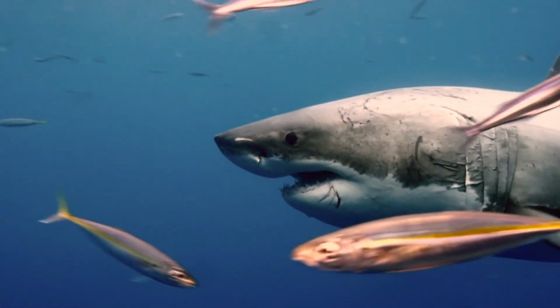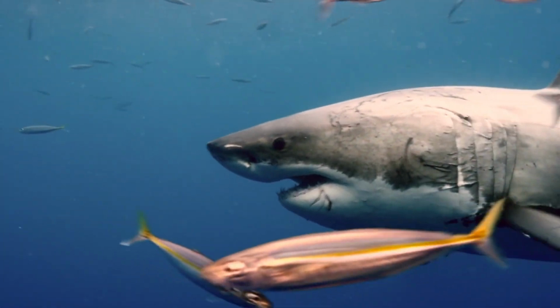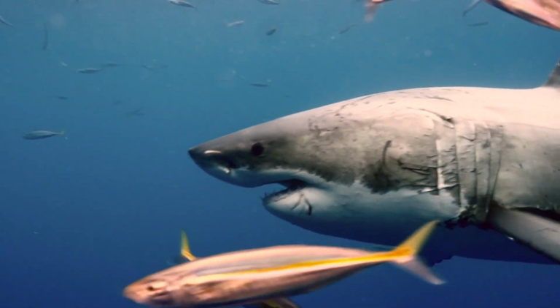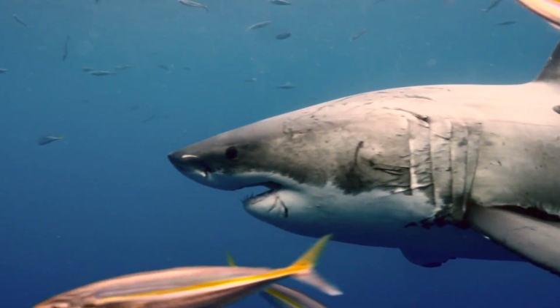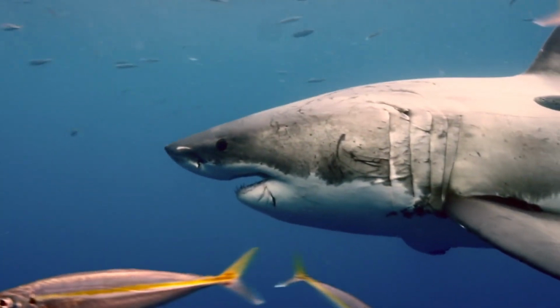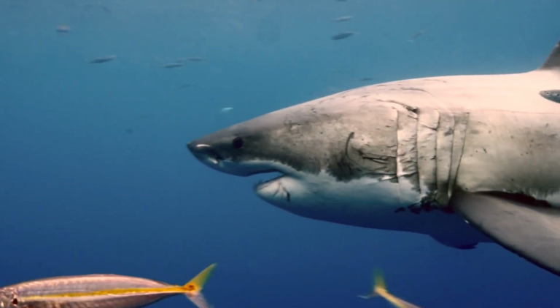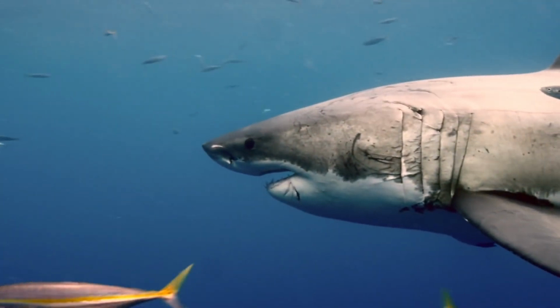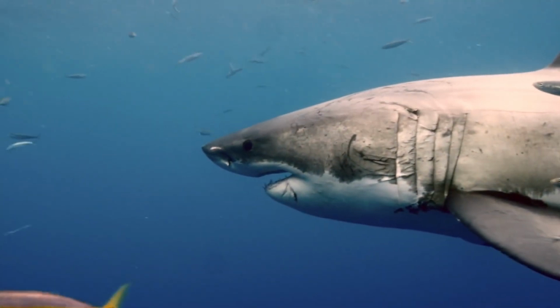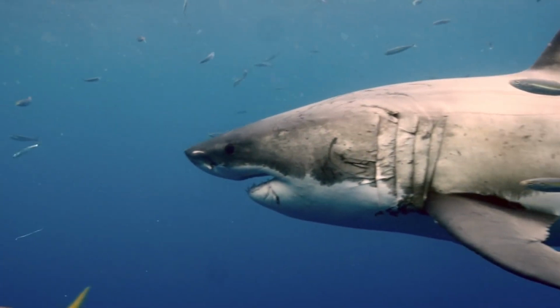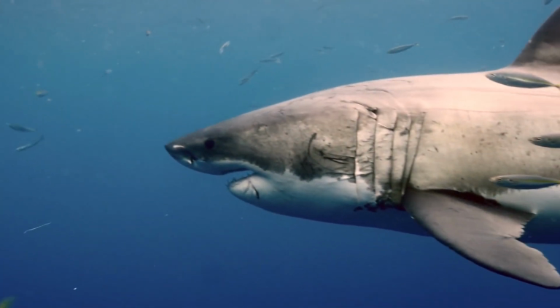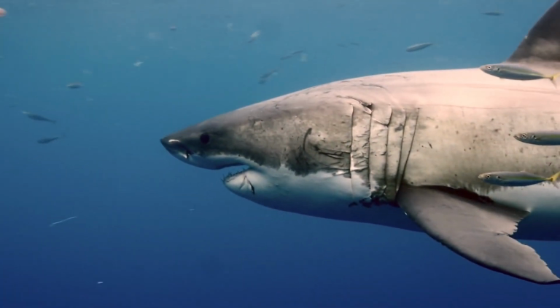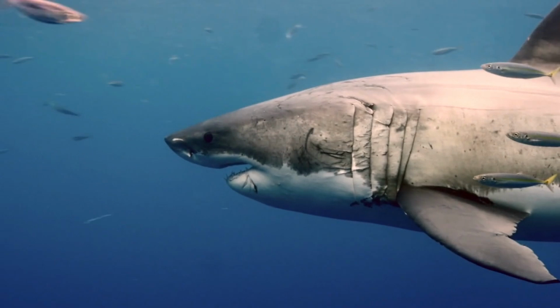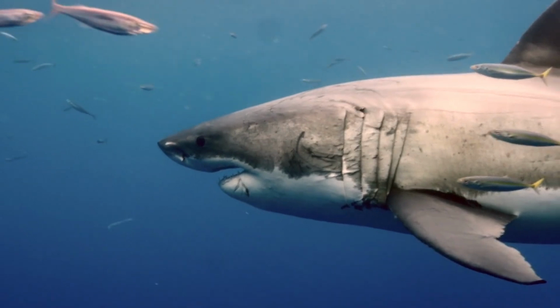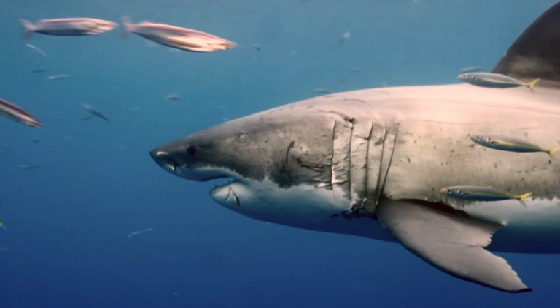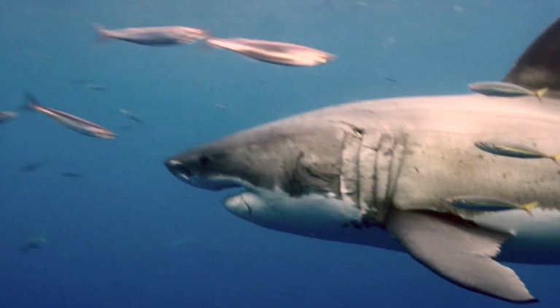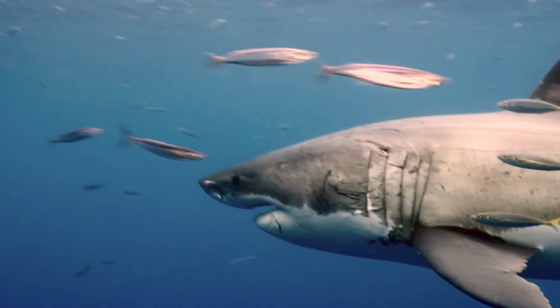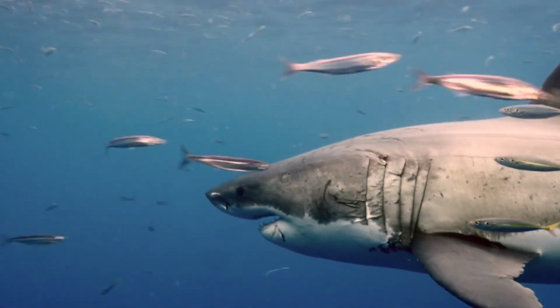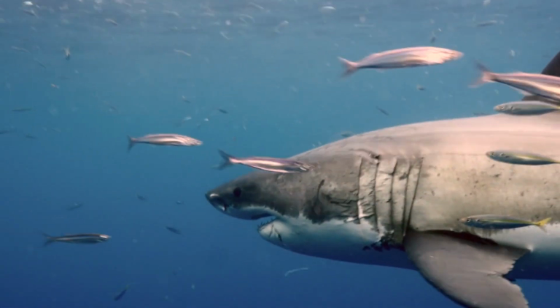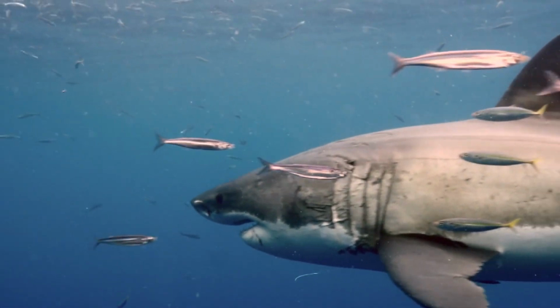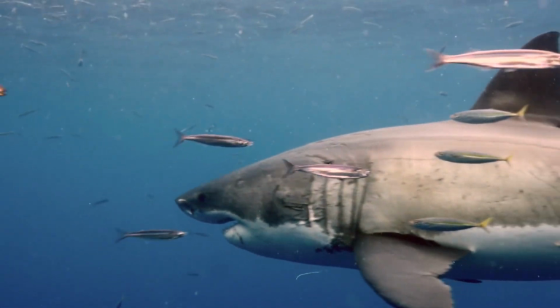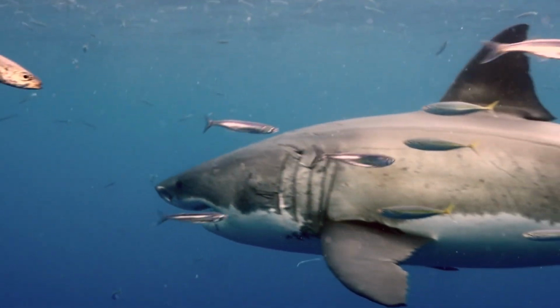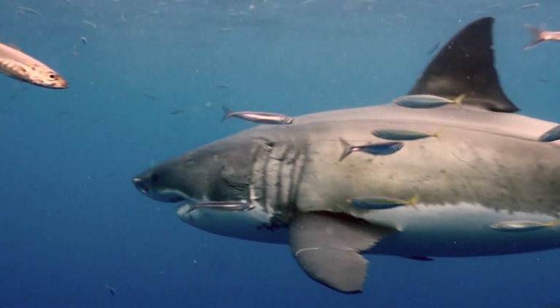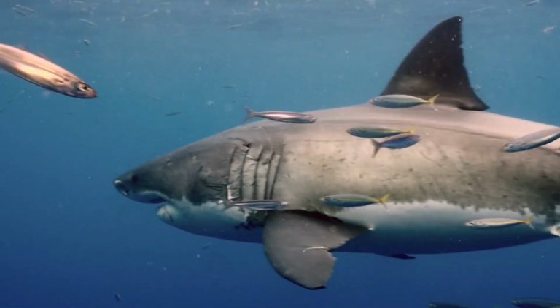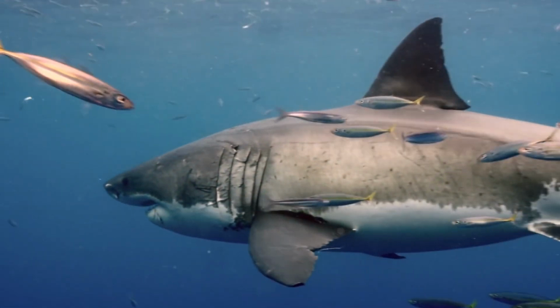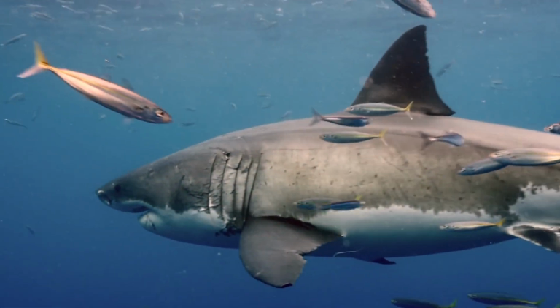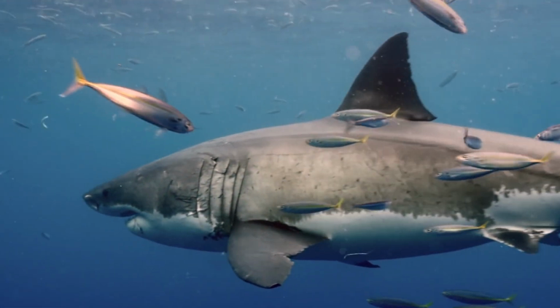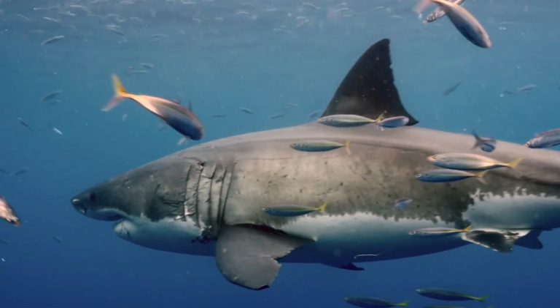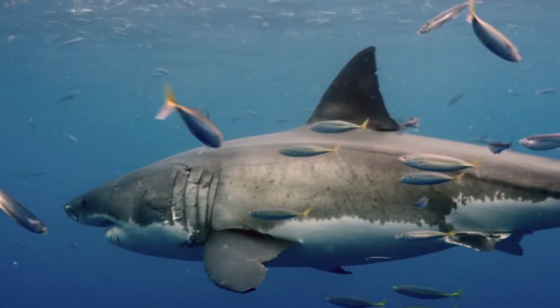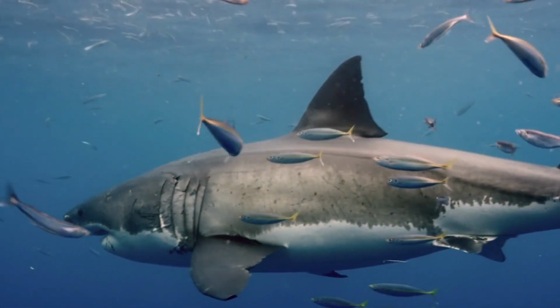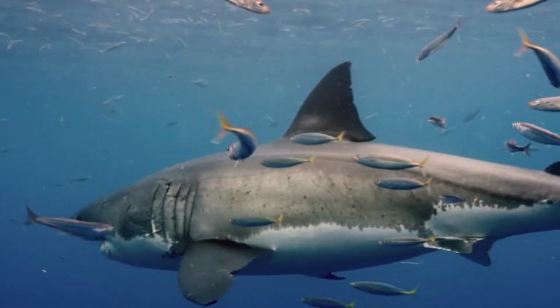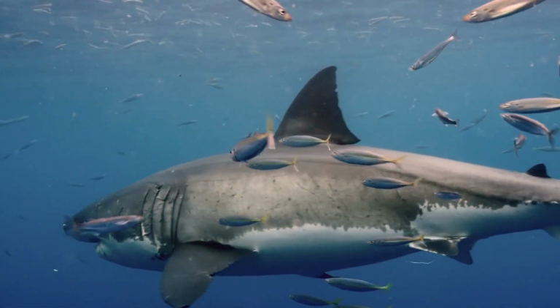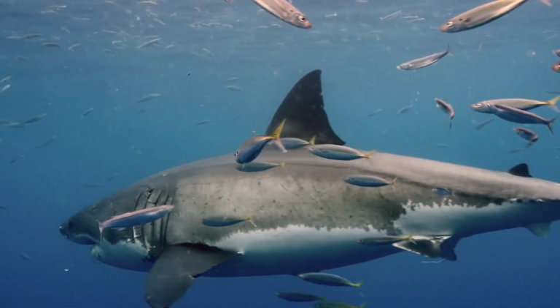Sharks come in various shapes and sizes, from the enormous whale shark to the small dwarf lantern shark, showcasing incredible diversity in the ocean.